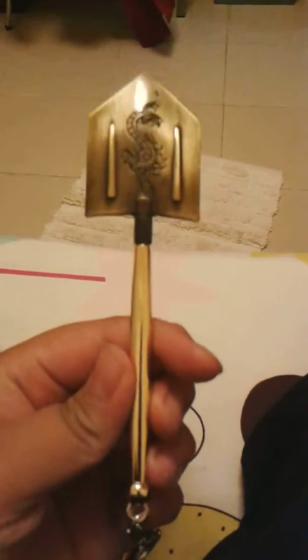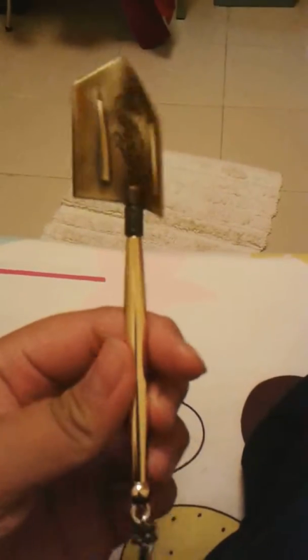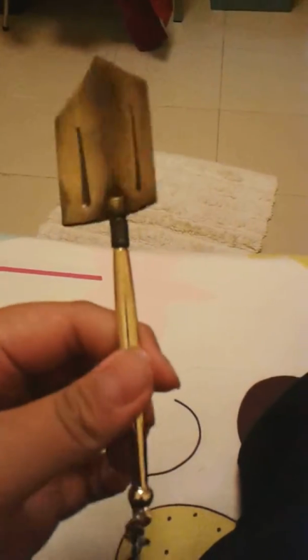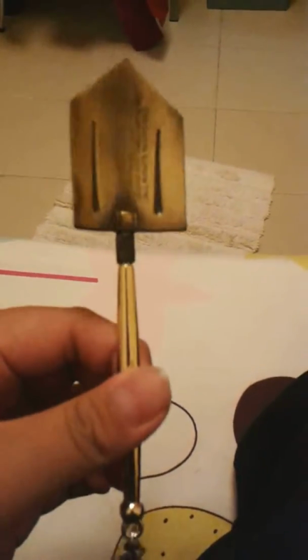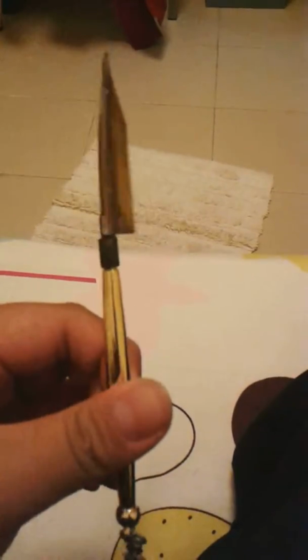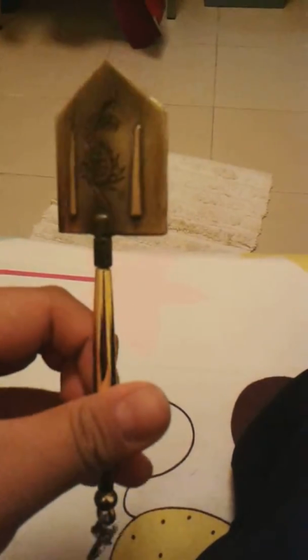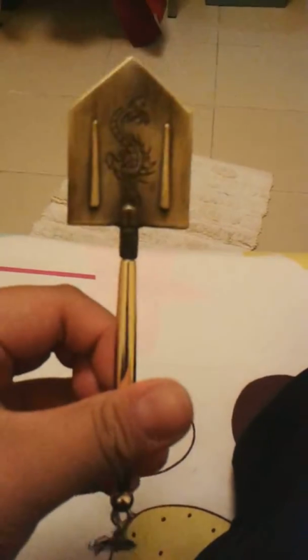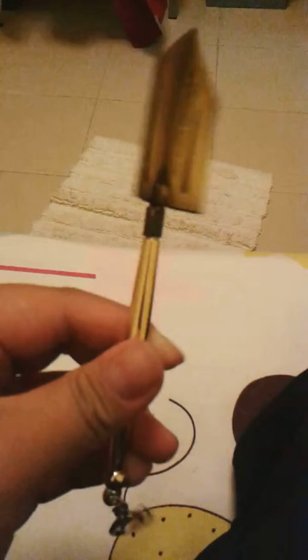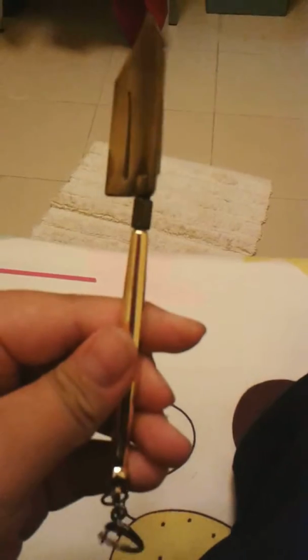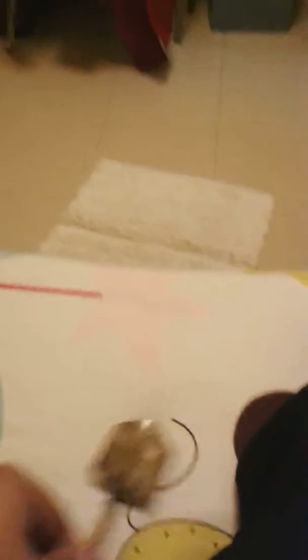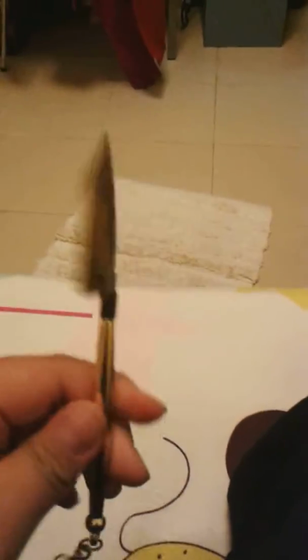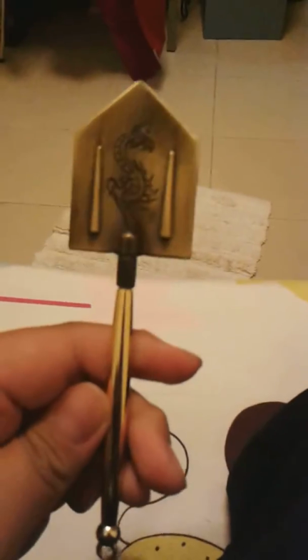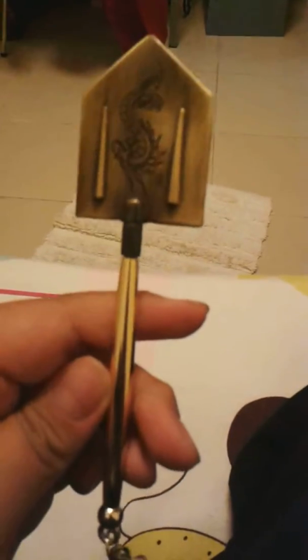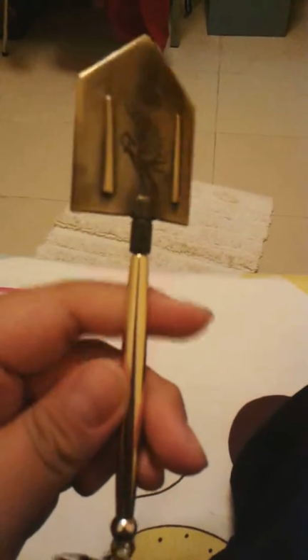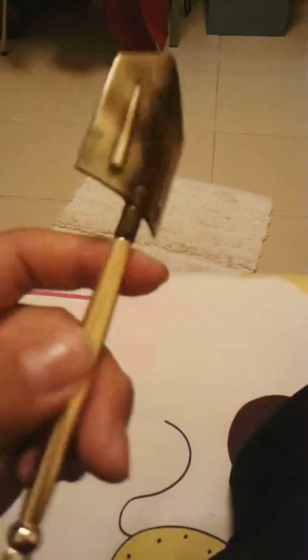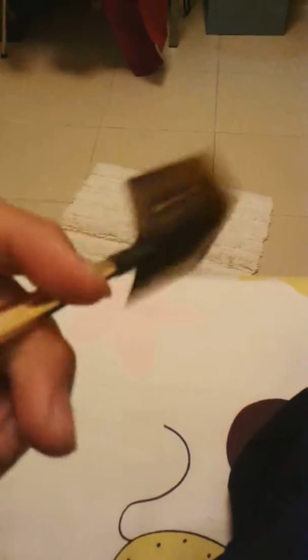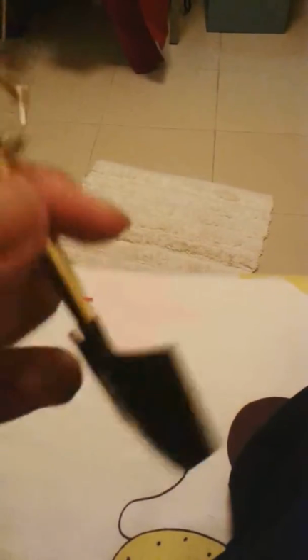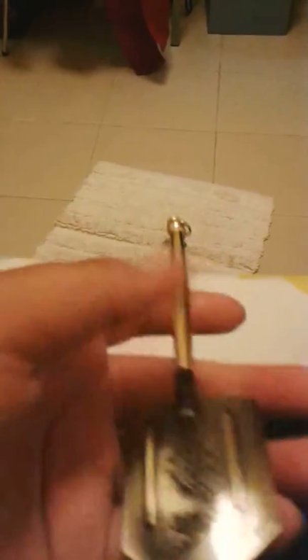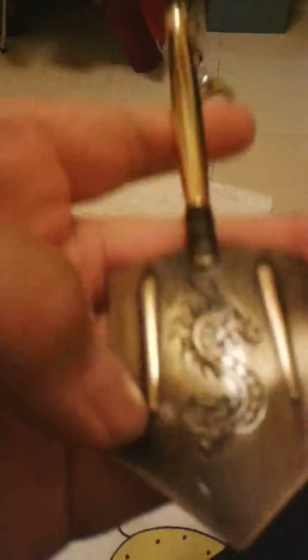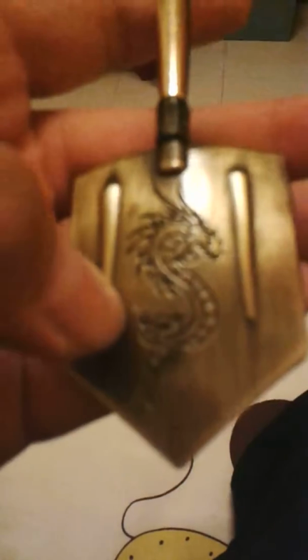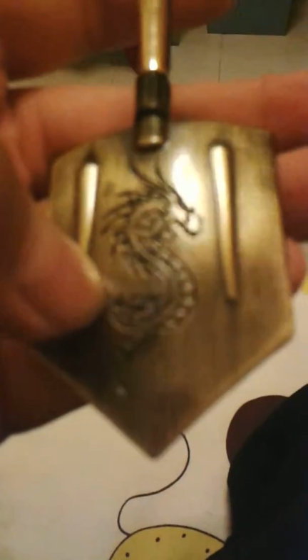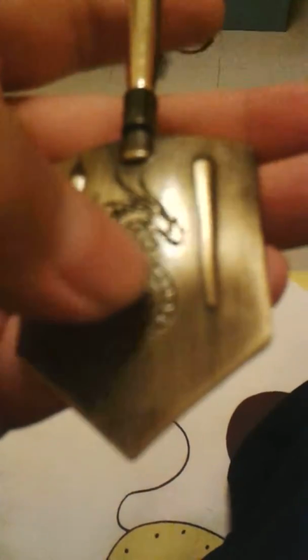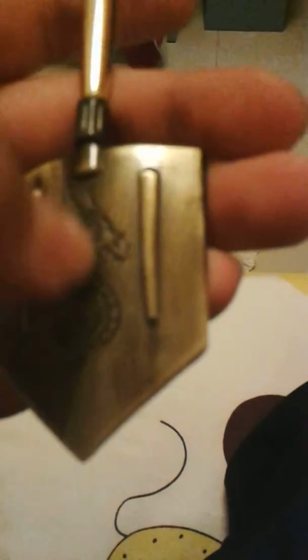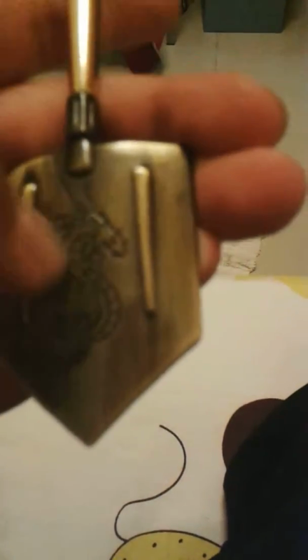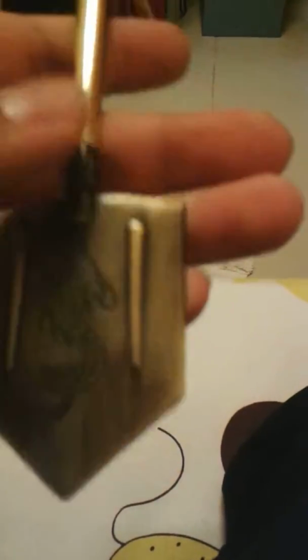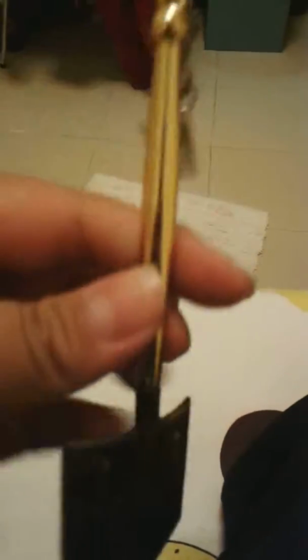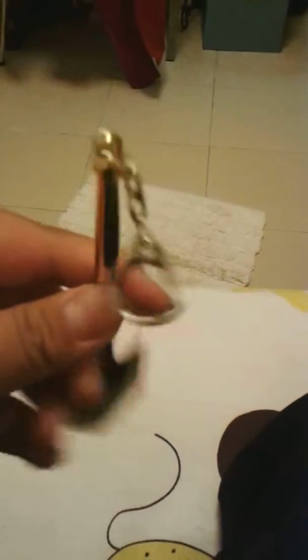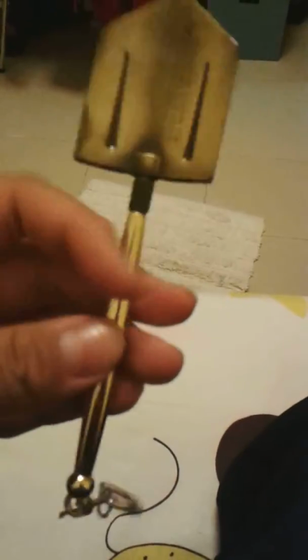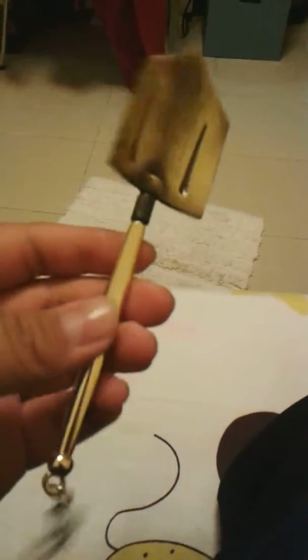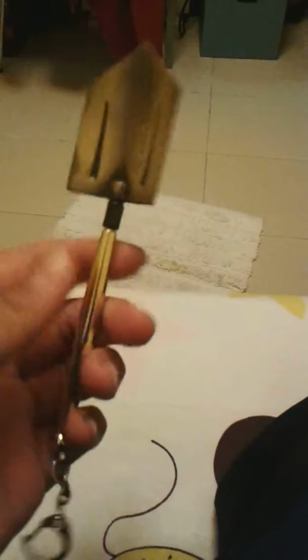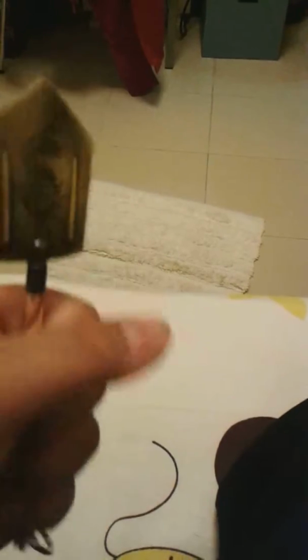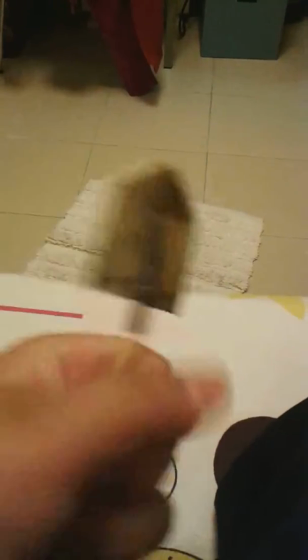This is the weapon, also have a dragon here, and a golden handle.